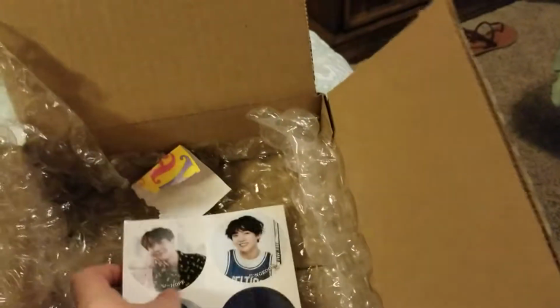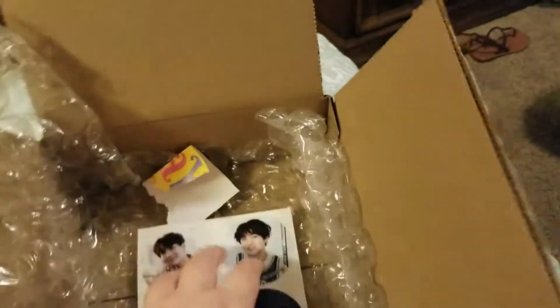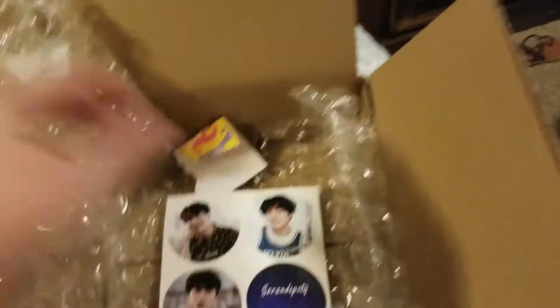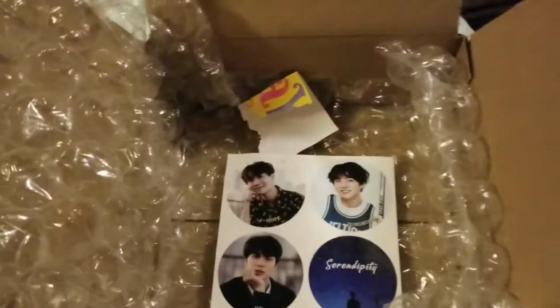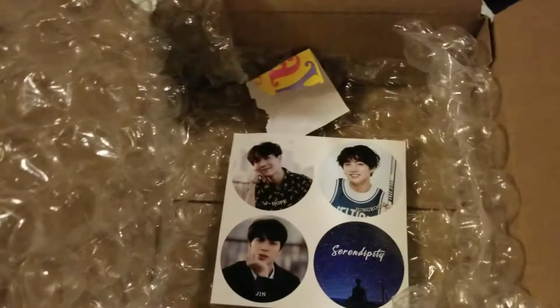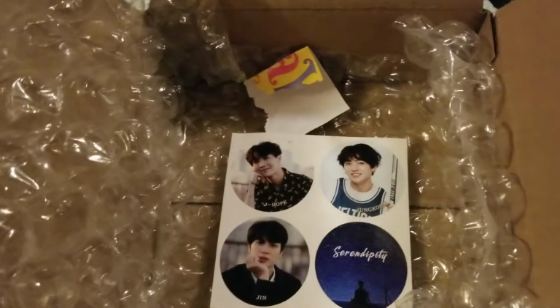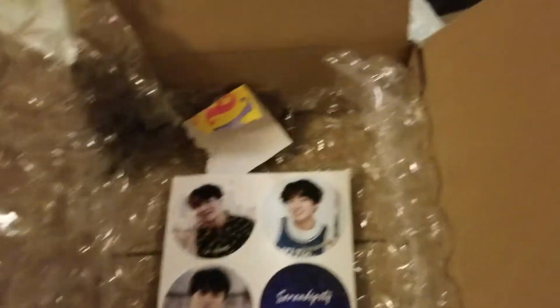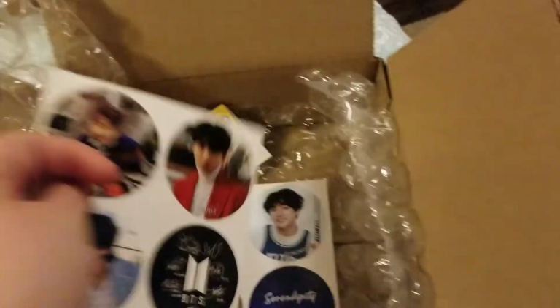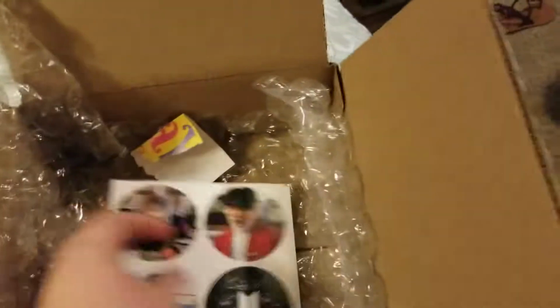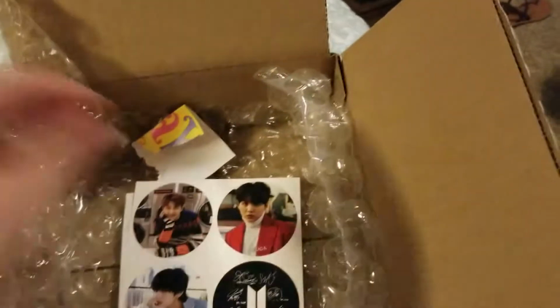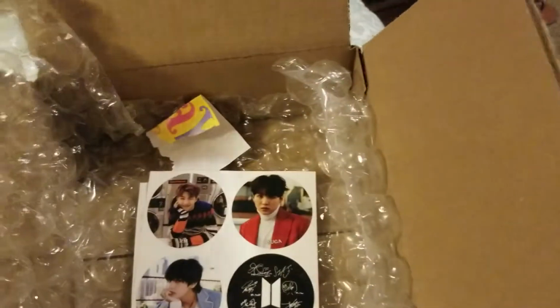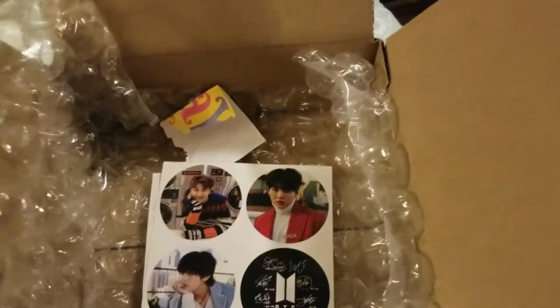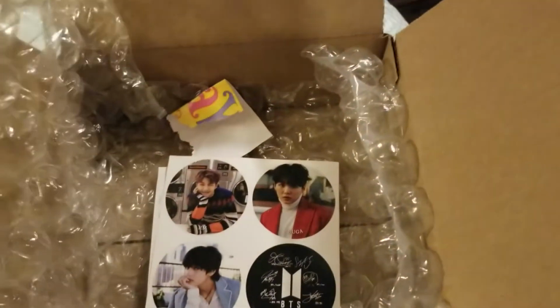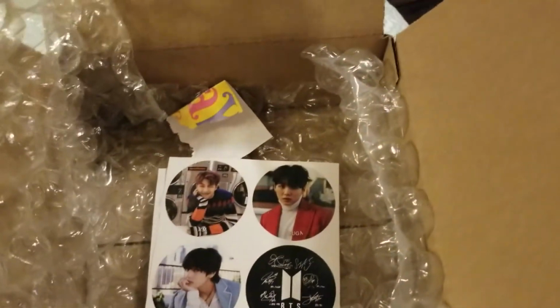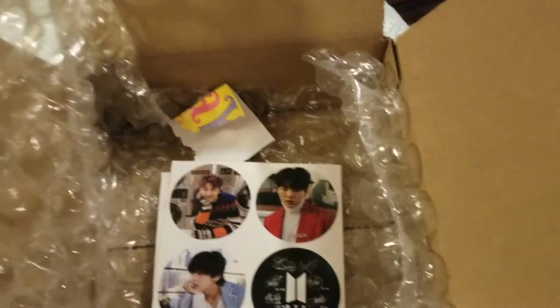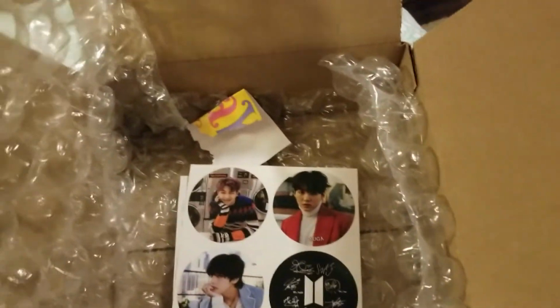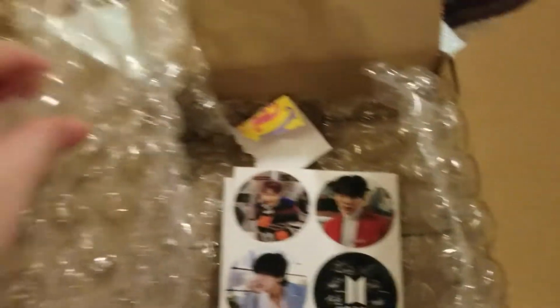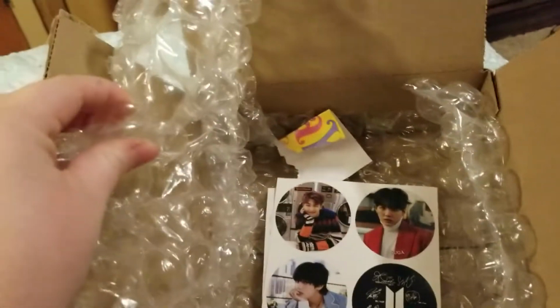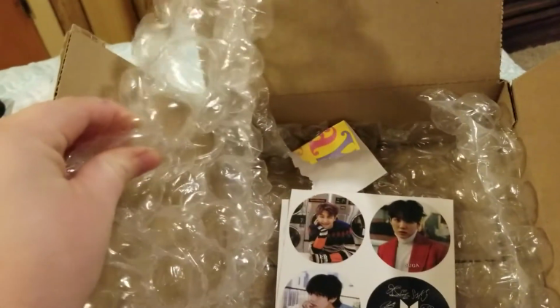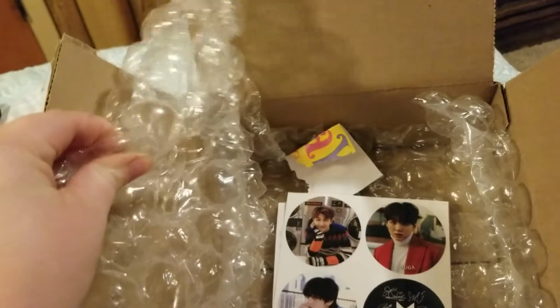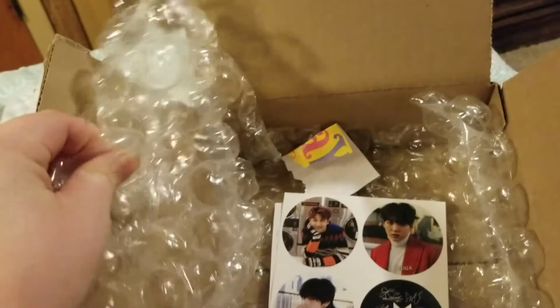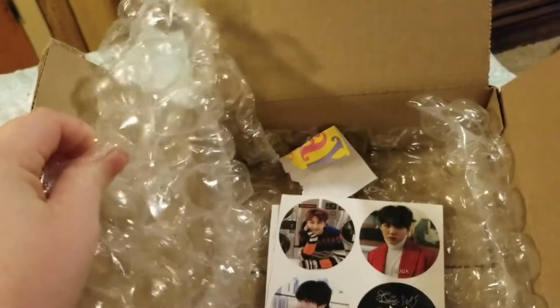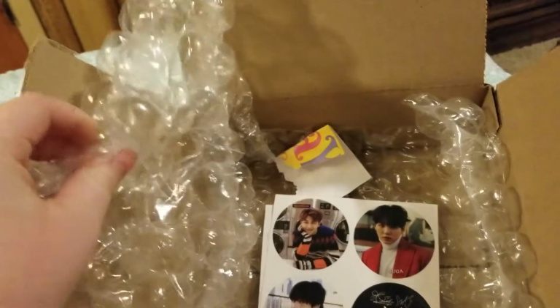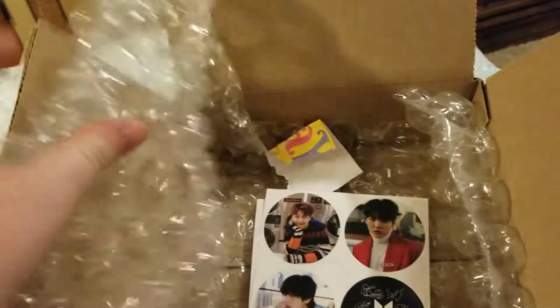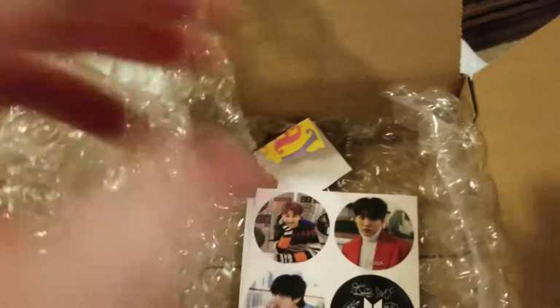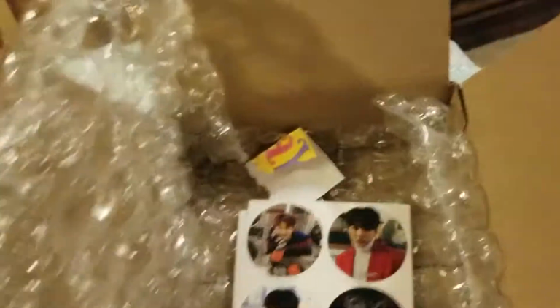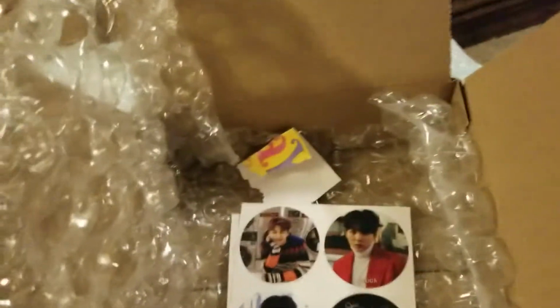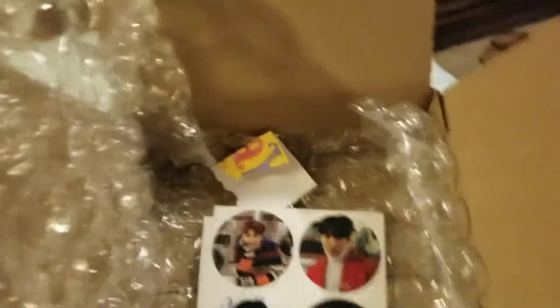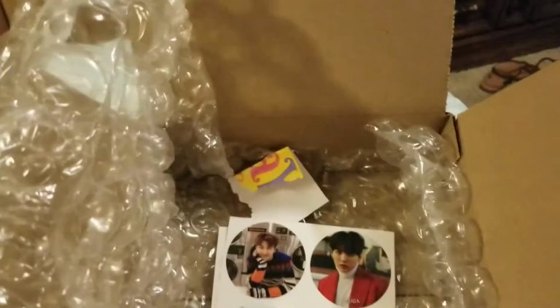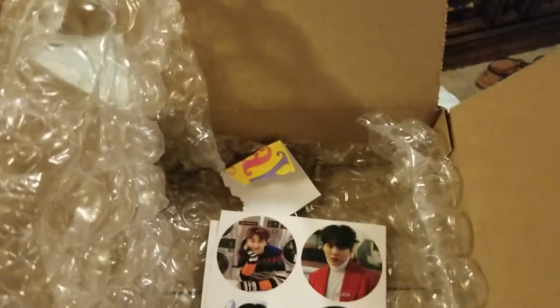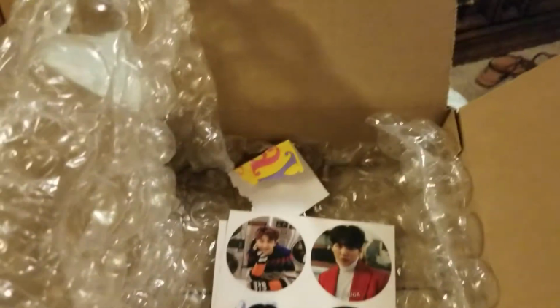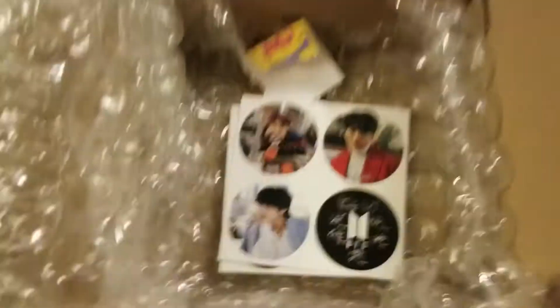So yeah, that's all that came in this package right here. And I hope you enjoyed. This is so loud. All right, bye.